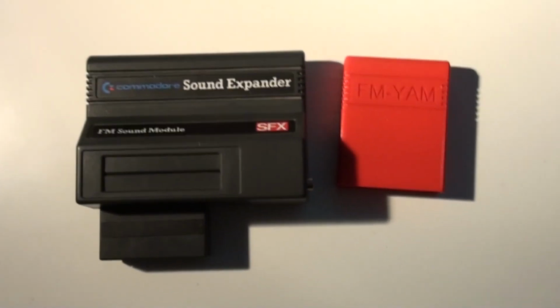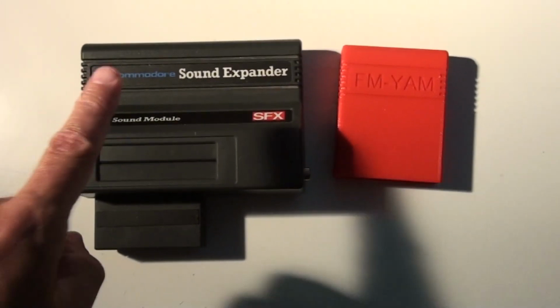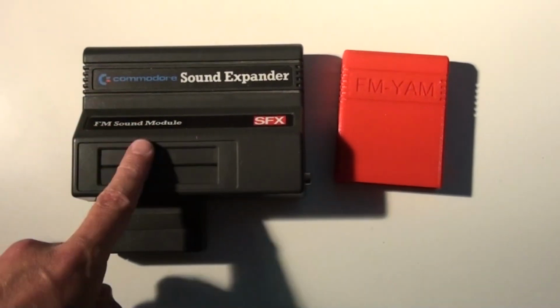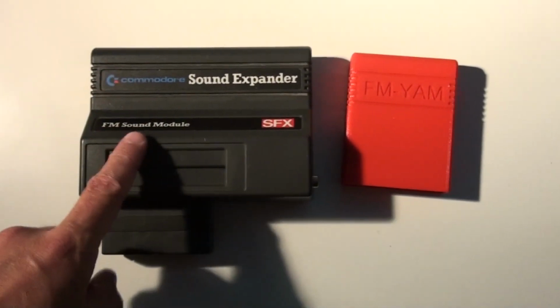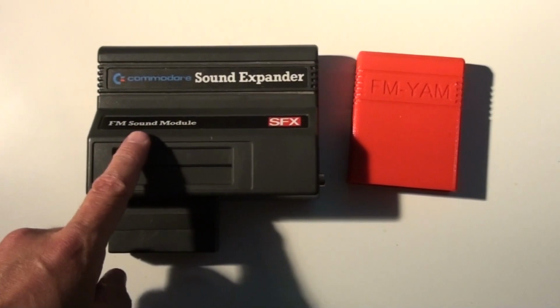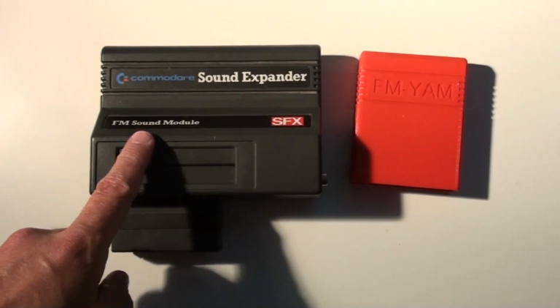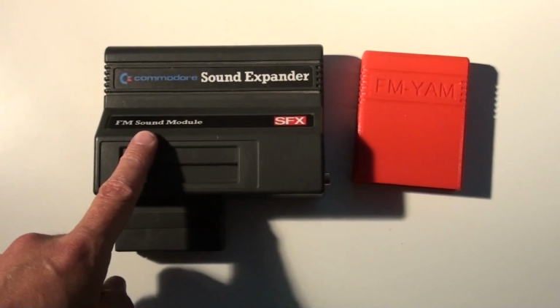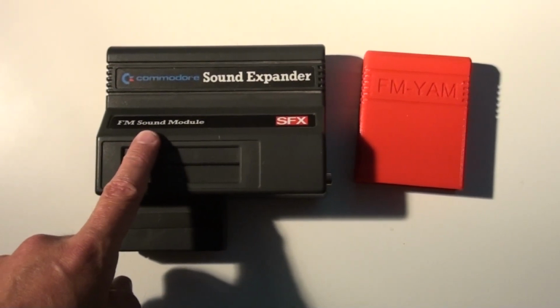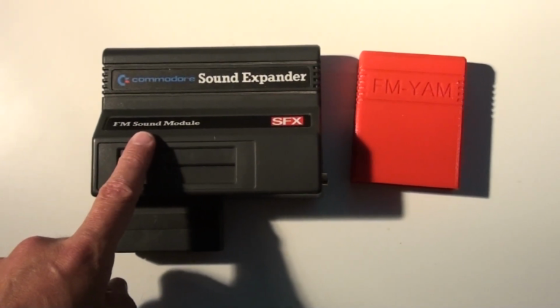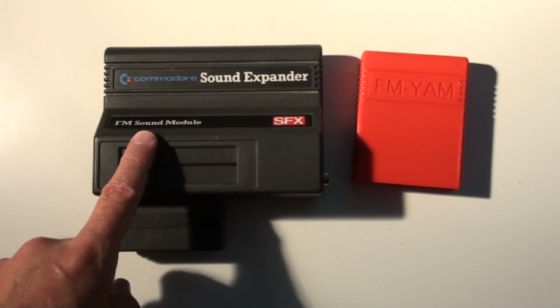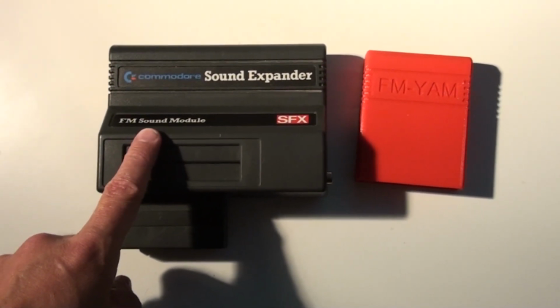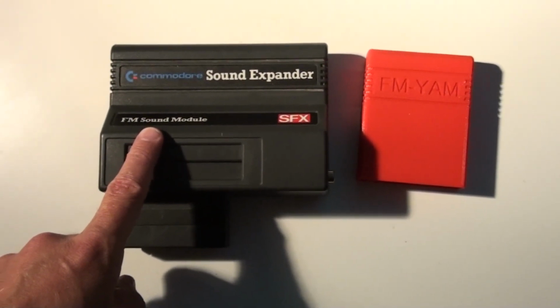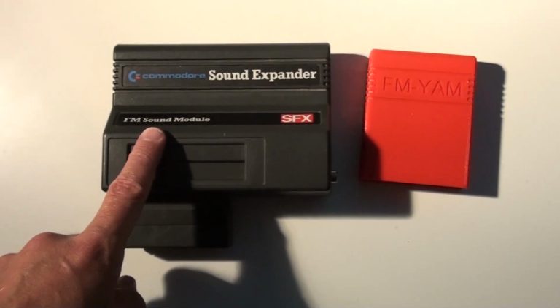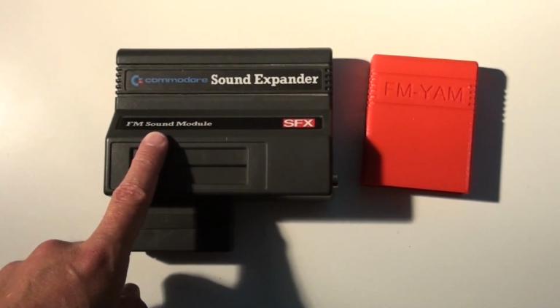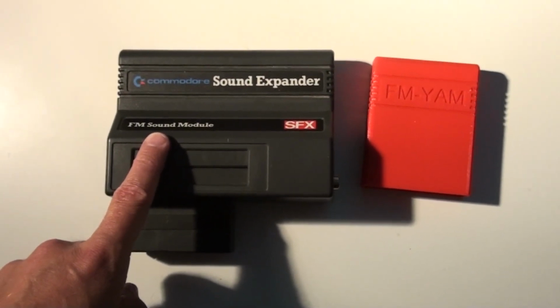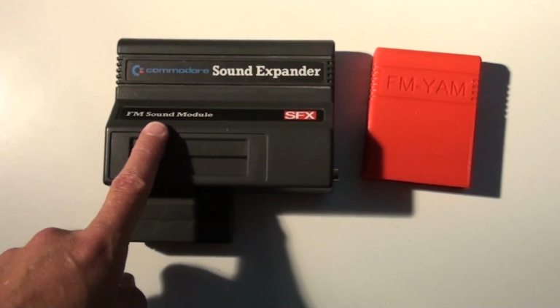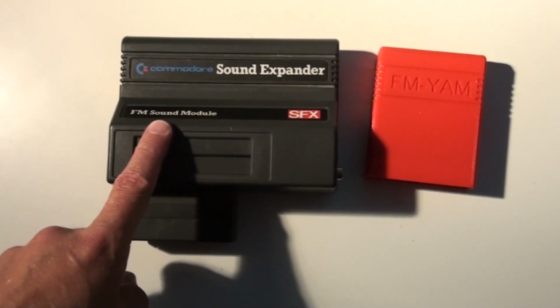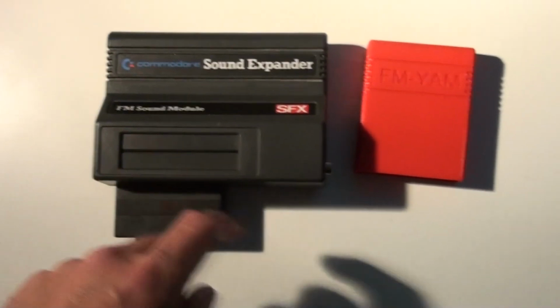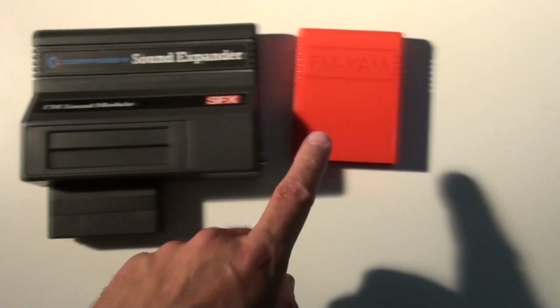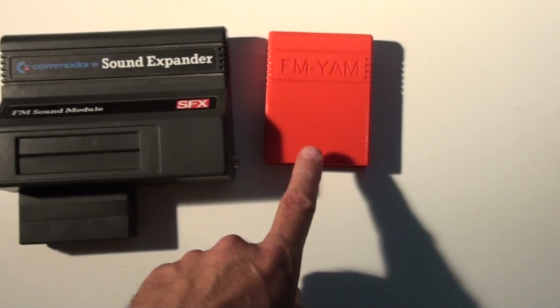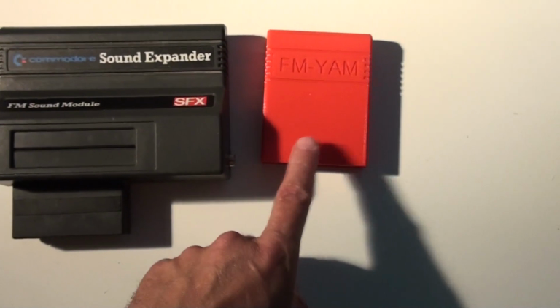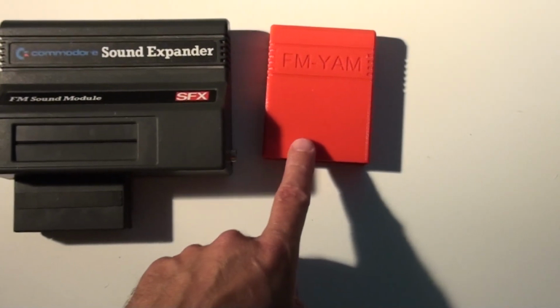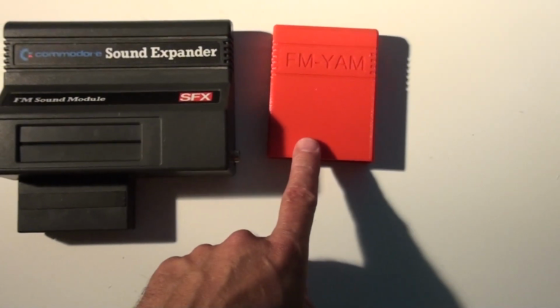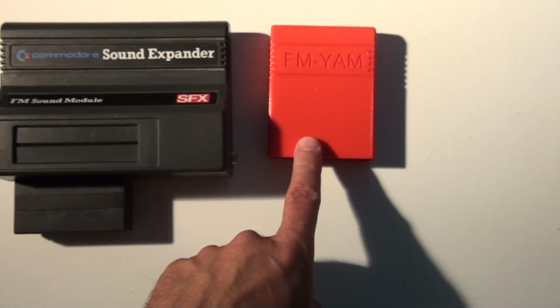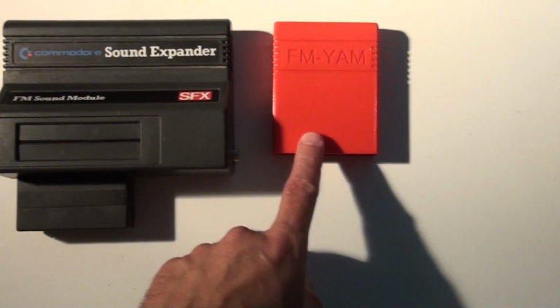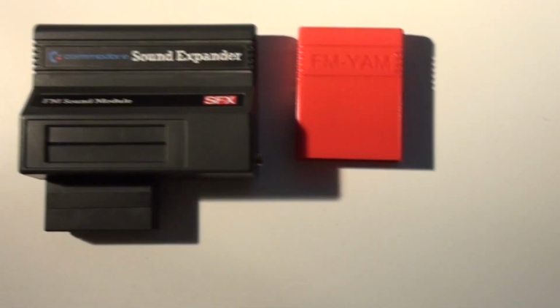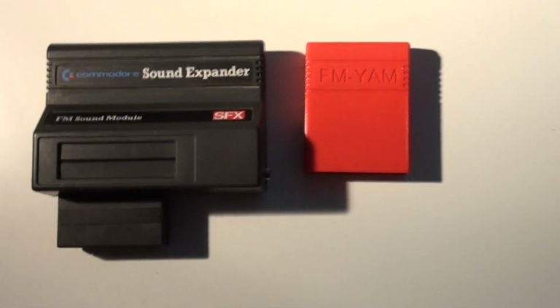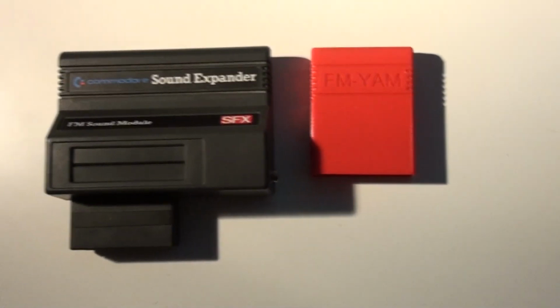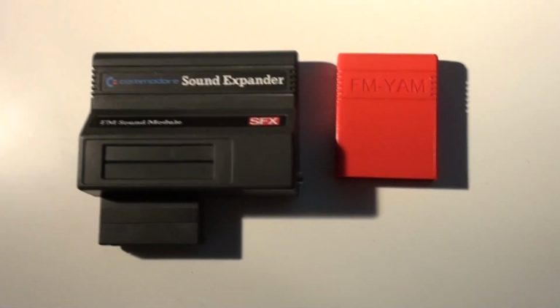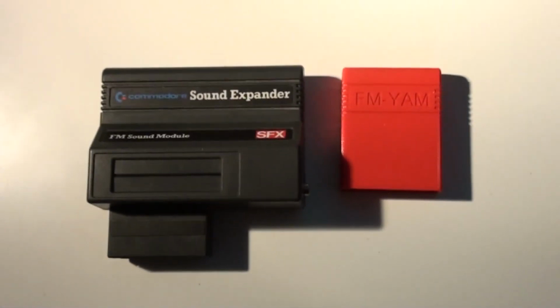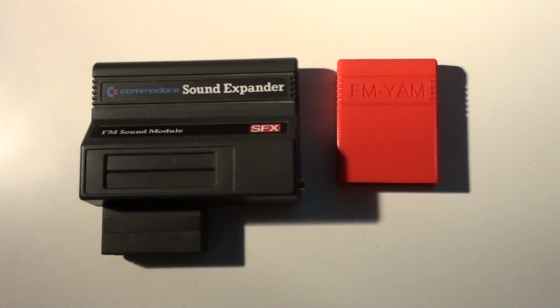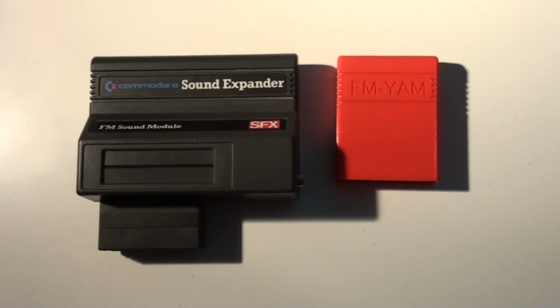Now this one has got the YM3526 chip in there, which is the OPL1. This one has the YM3812, which is the OPL2.